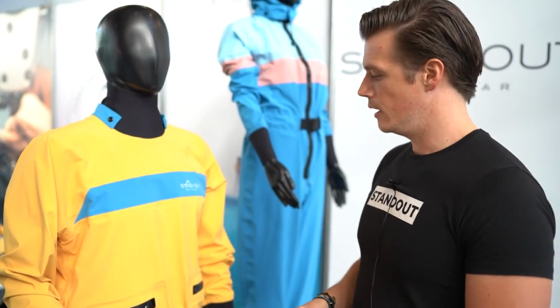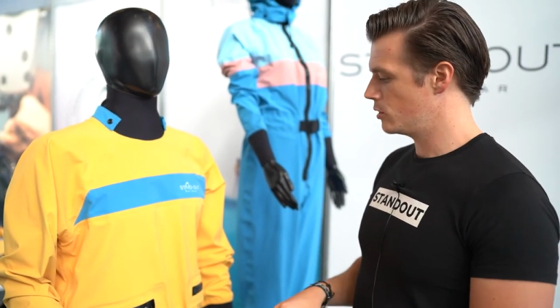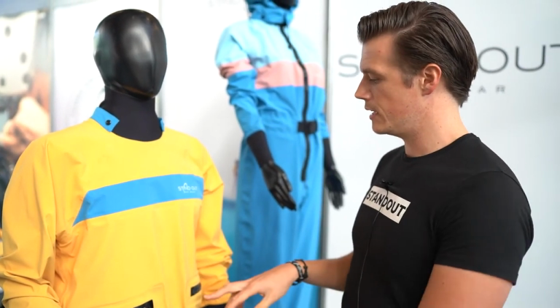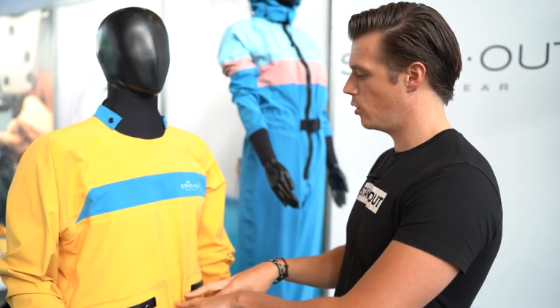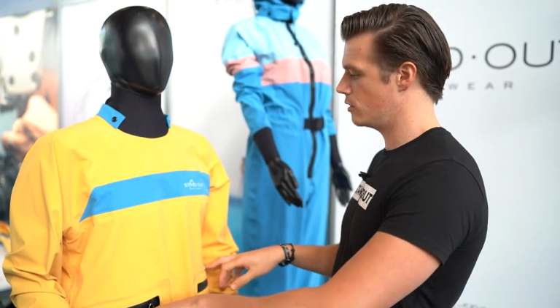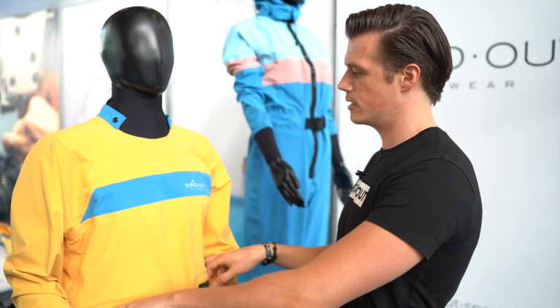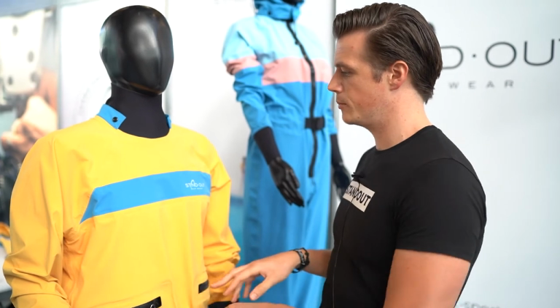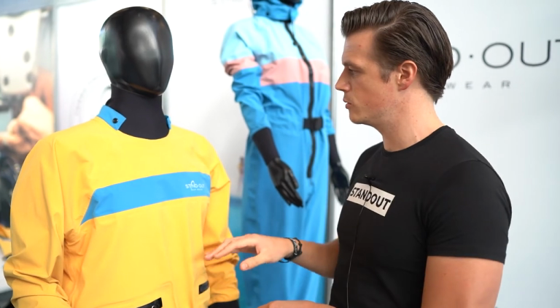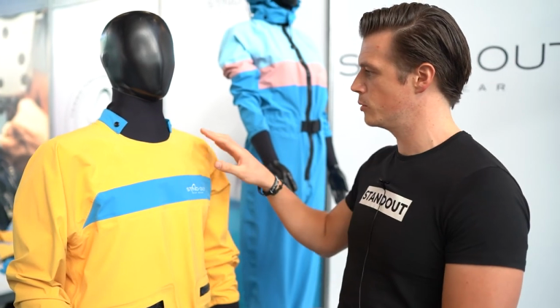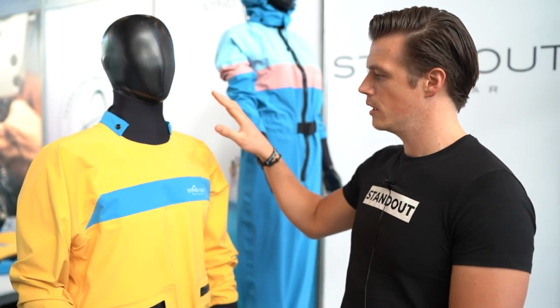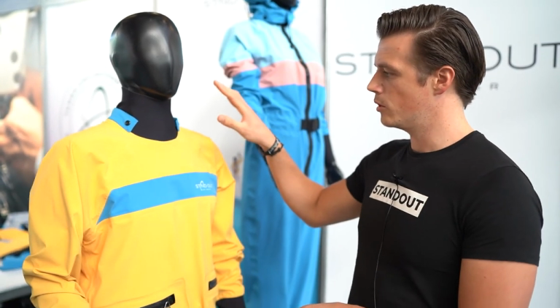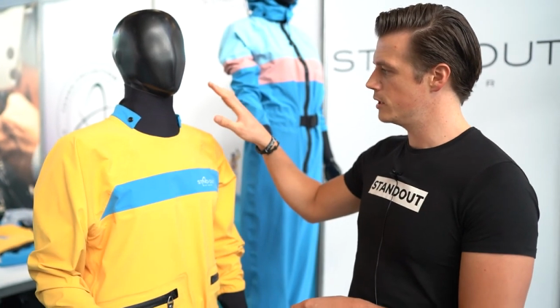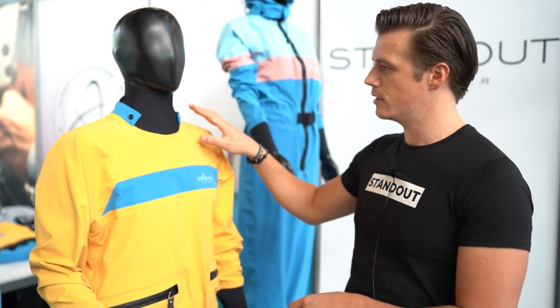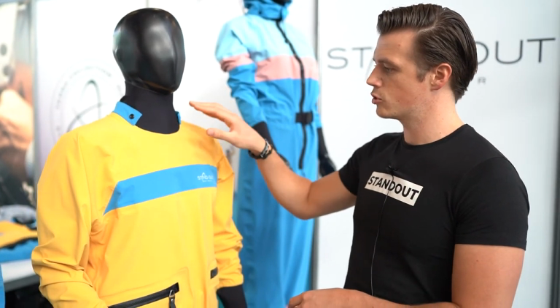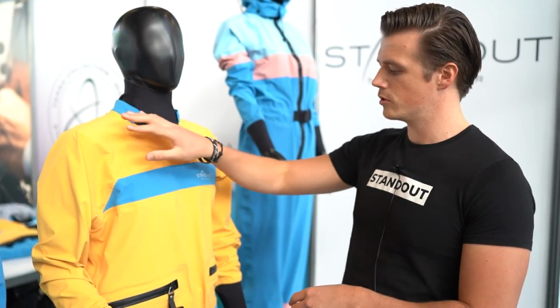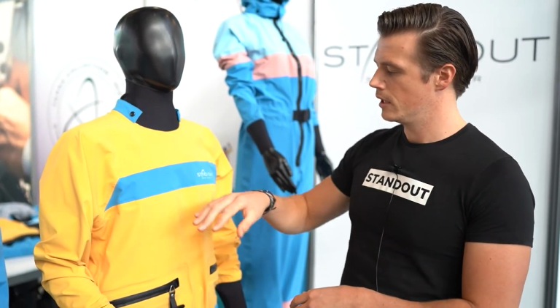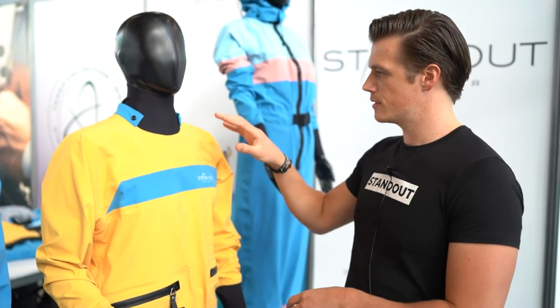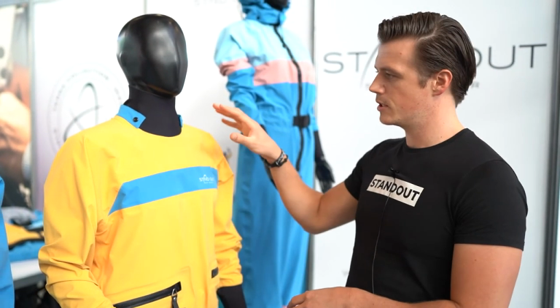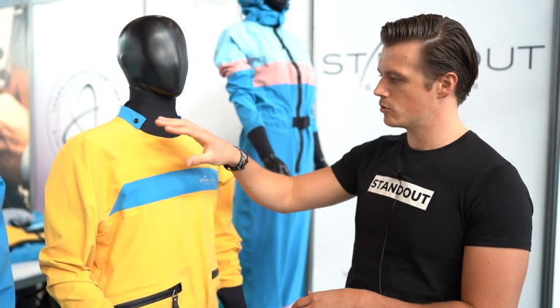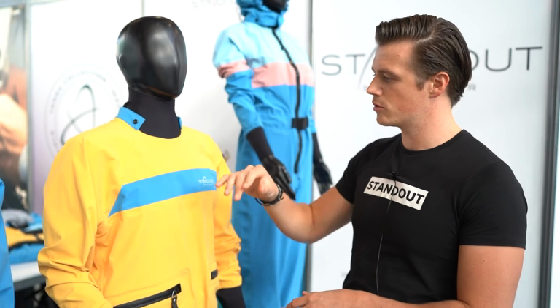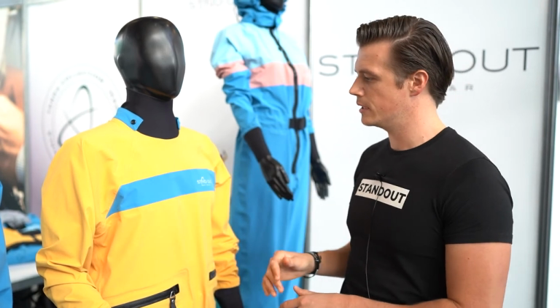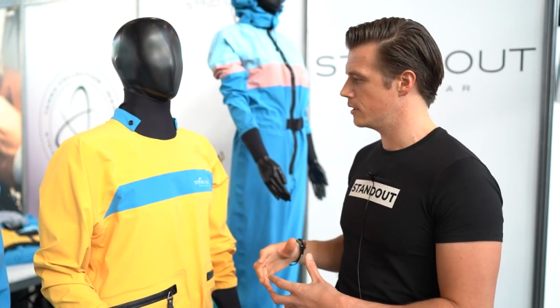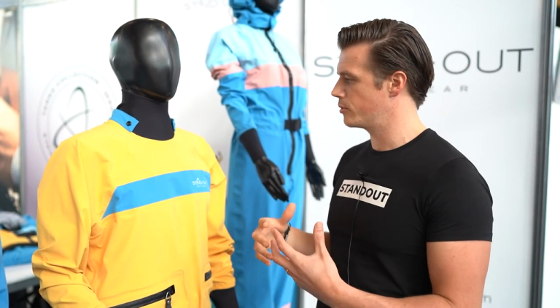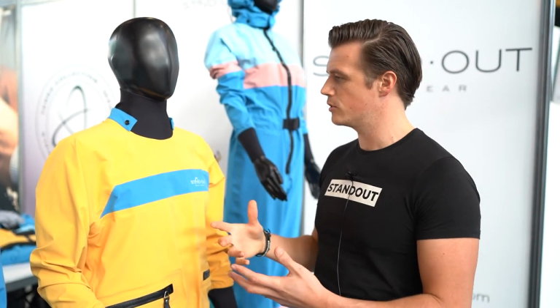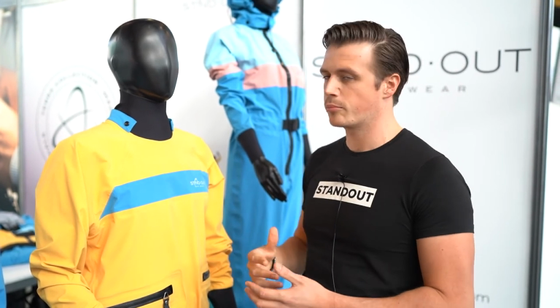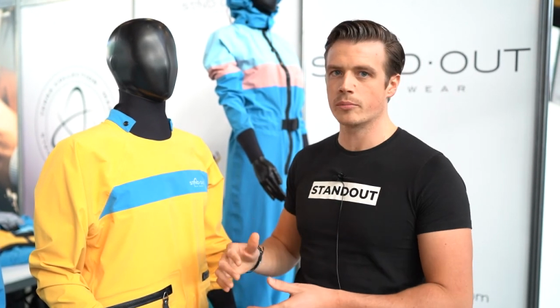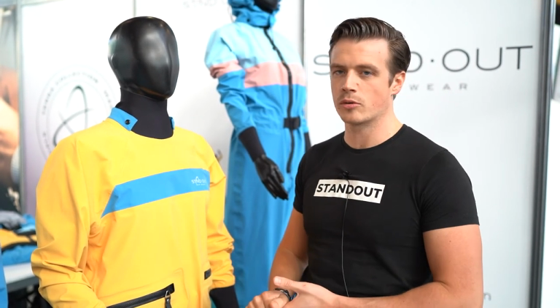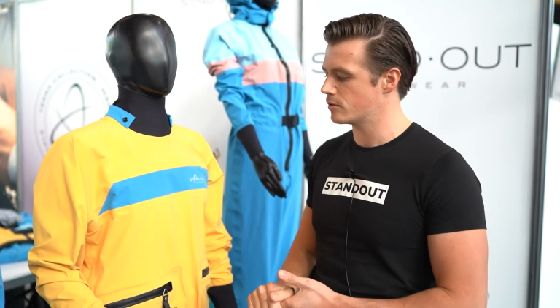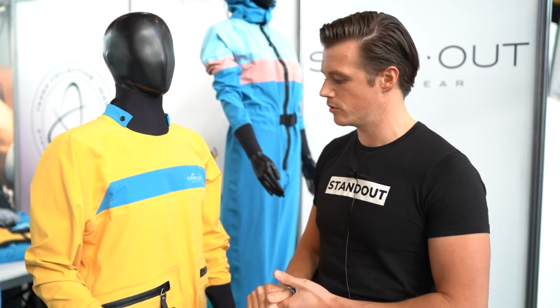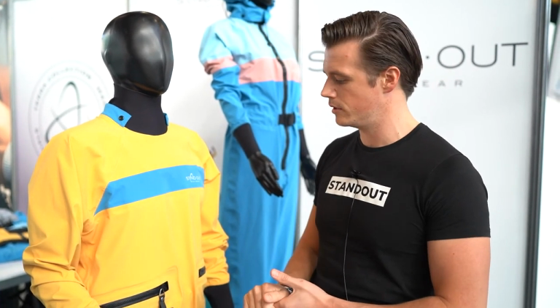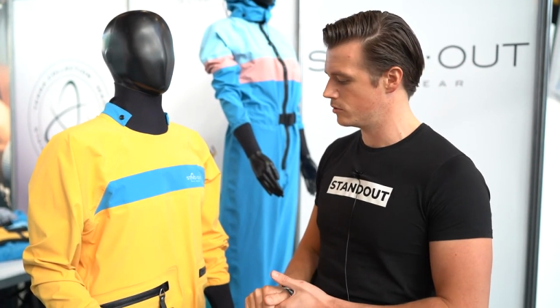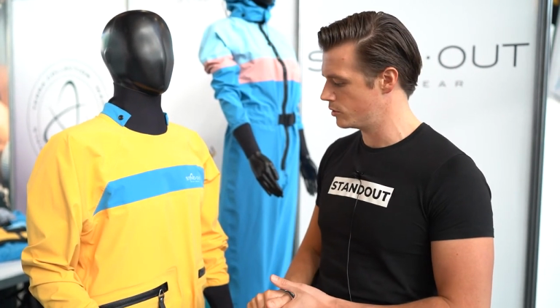It also has a horizontal zipper, because we didn't want to put anything on the shoulders — some zippers on the shoulders might prevent you from performing at your best while you're on the water.